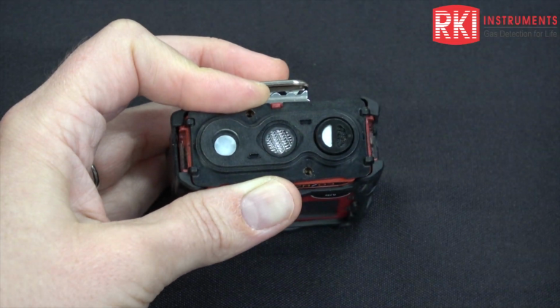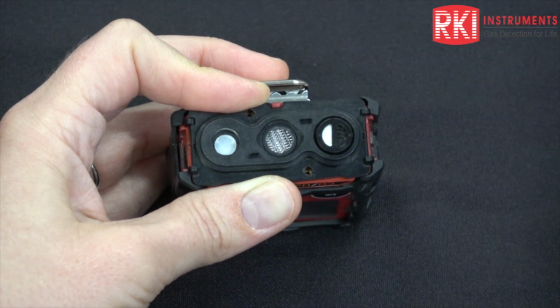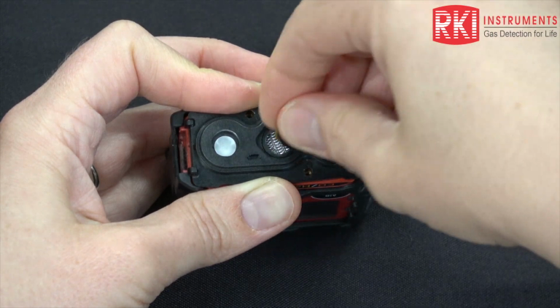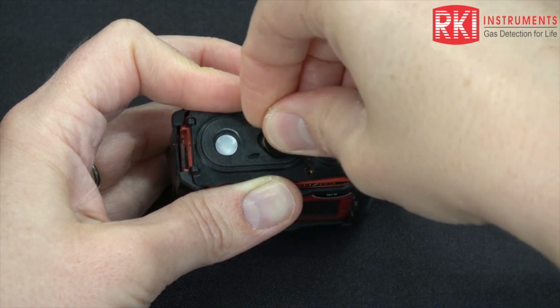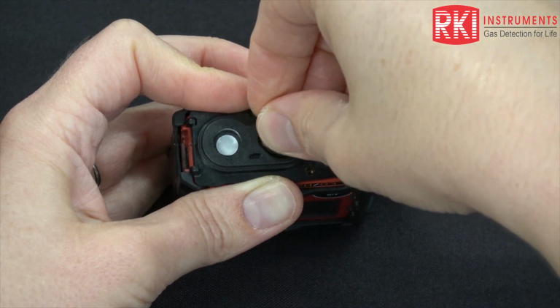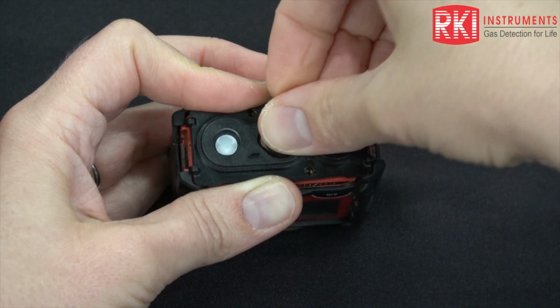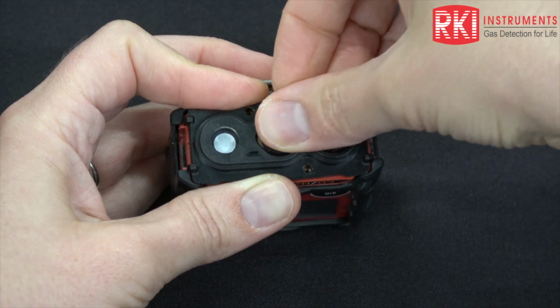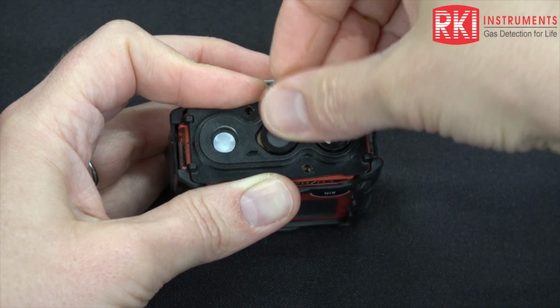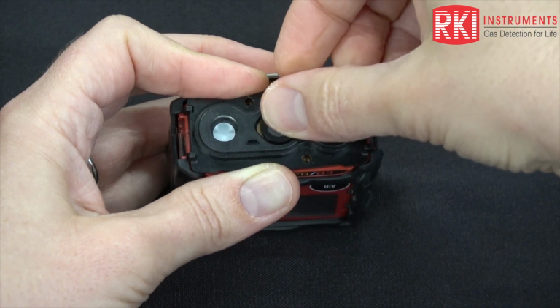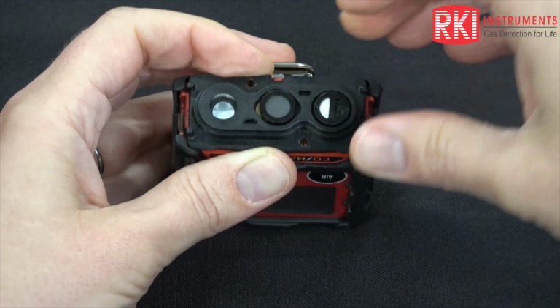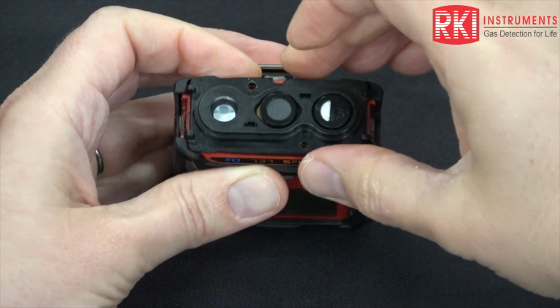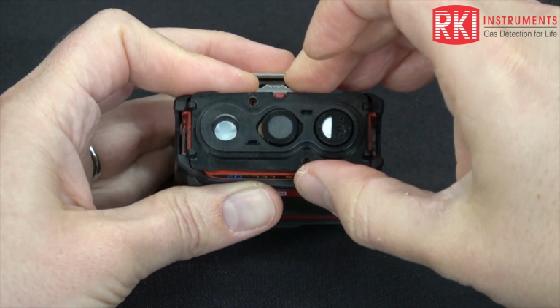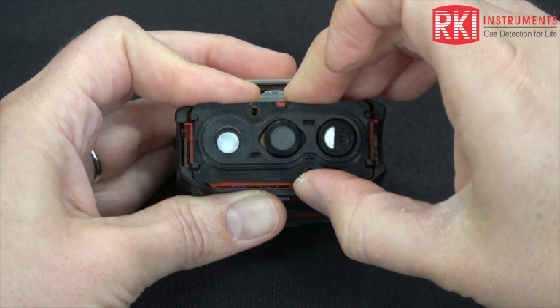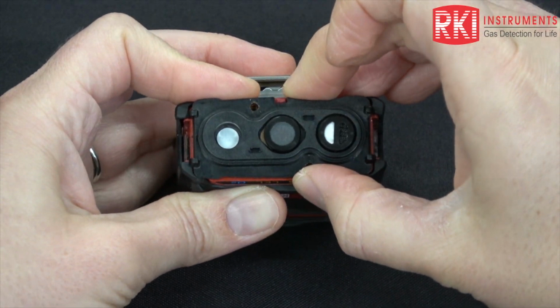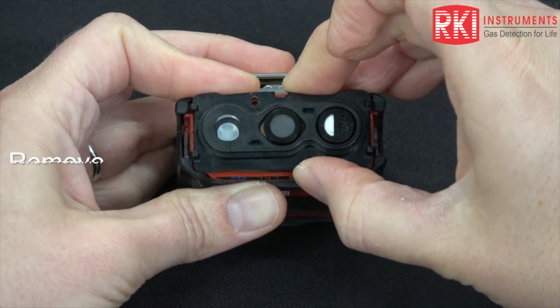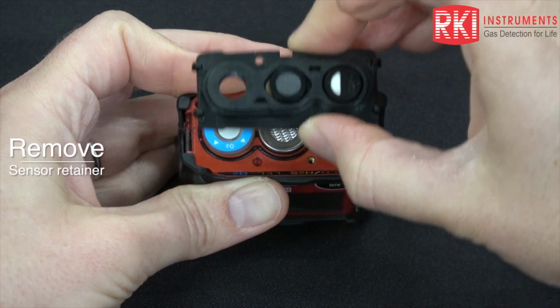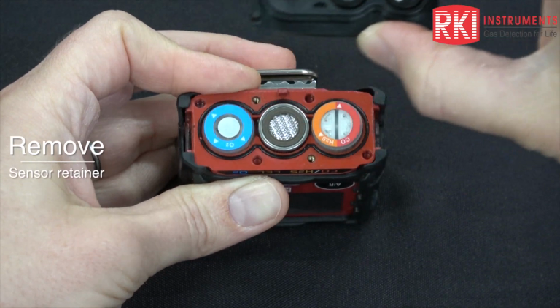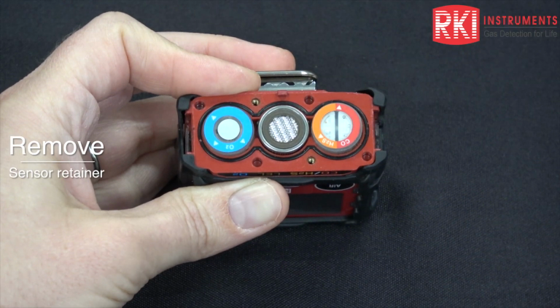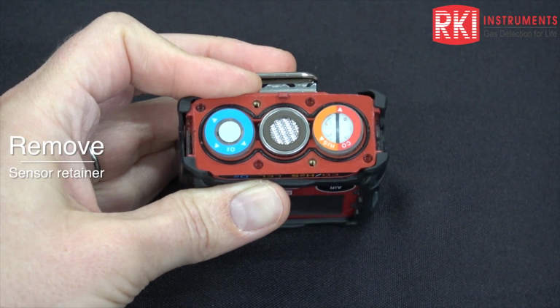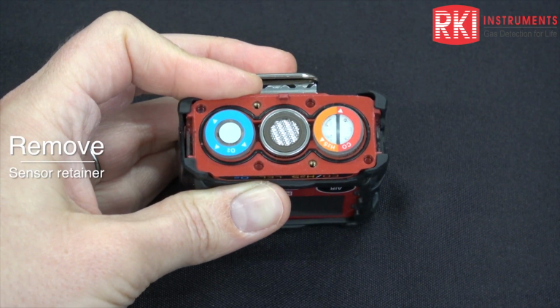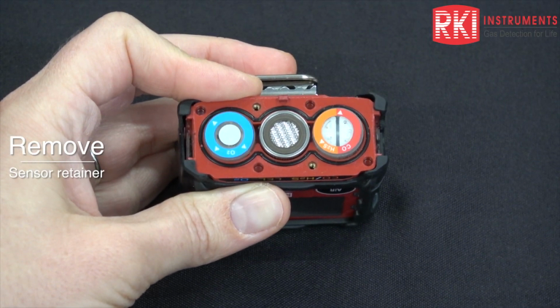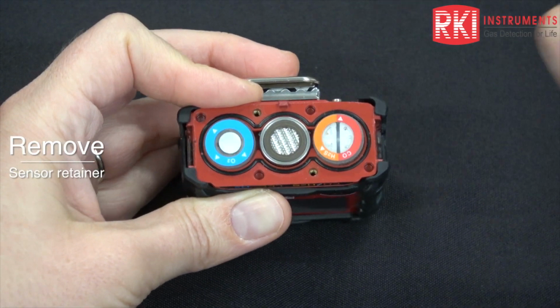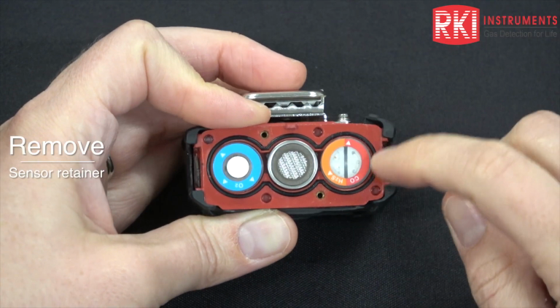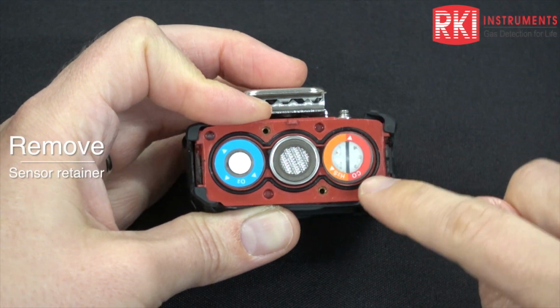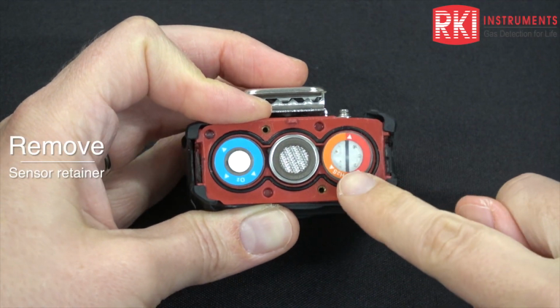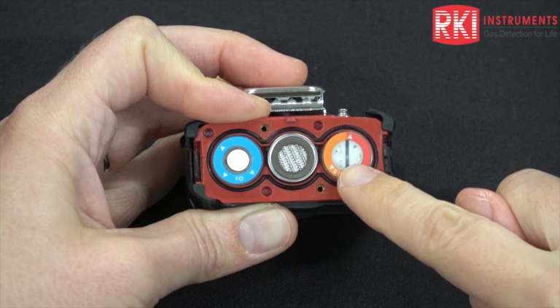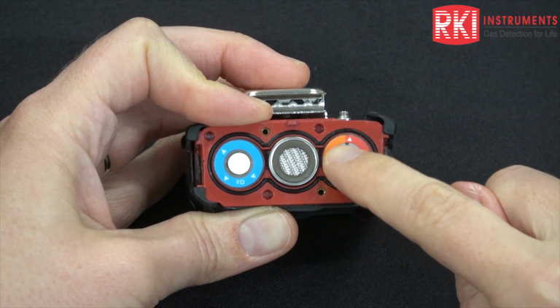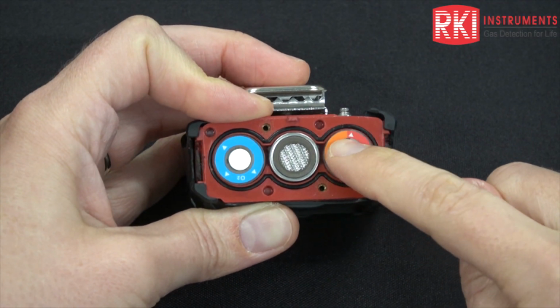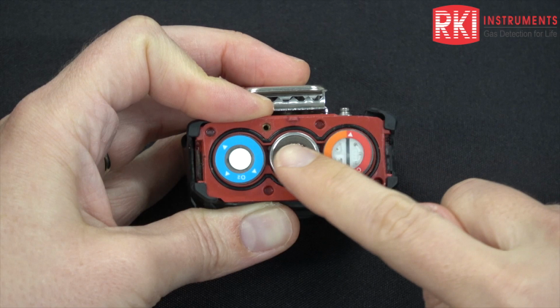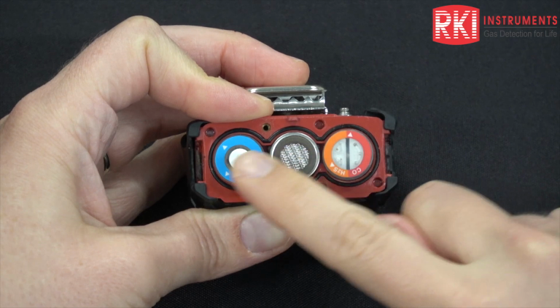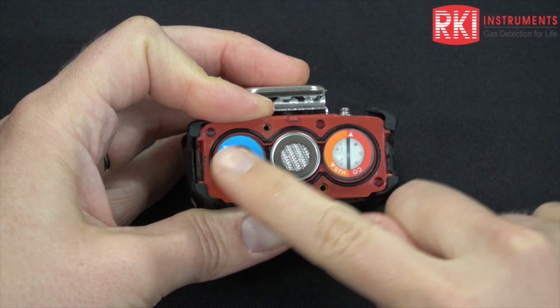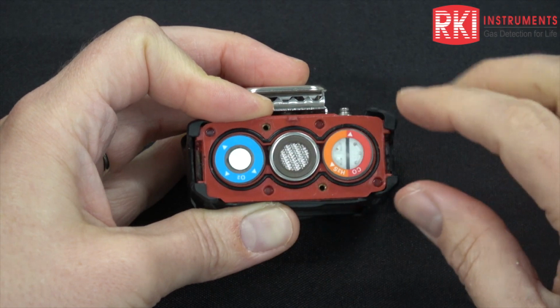And here's the LEL. The sensors are underneath this black piece so just lift this off and set it aside. Here's my dual CO H2S, my LEL, and my oxygen.